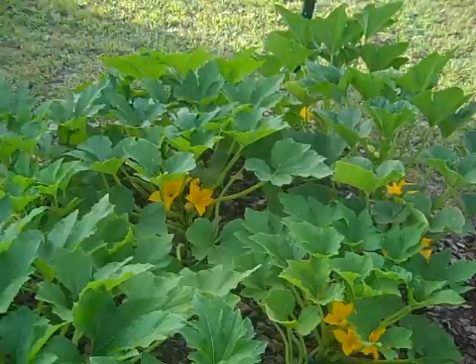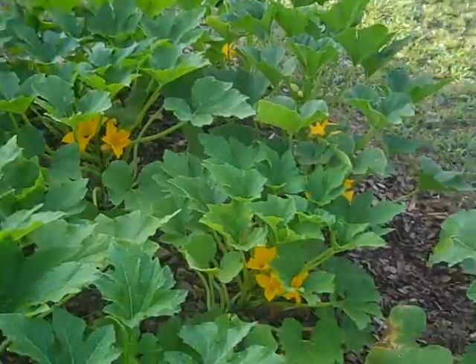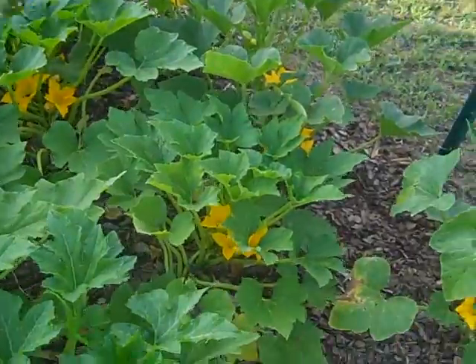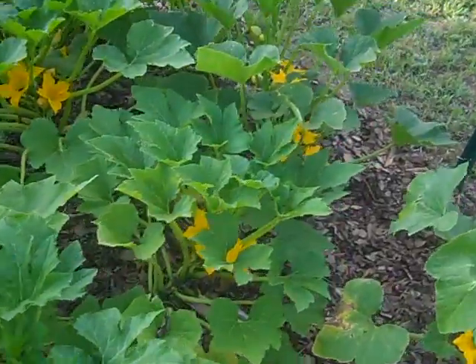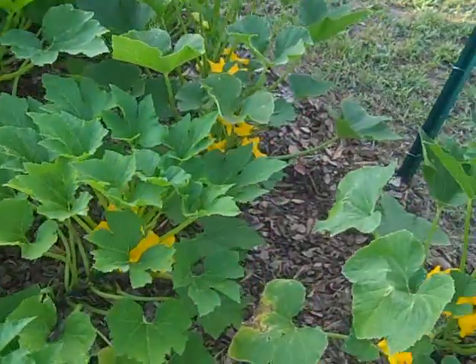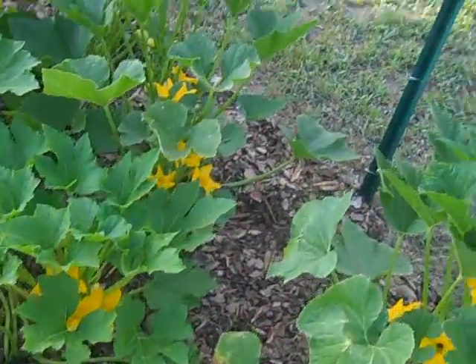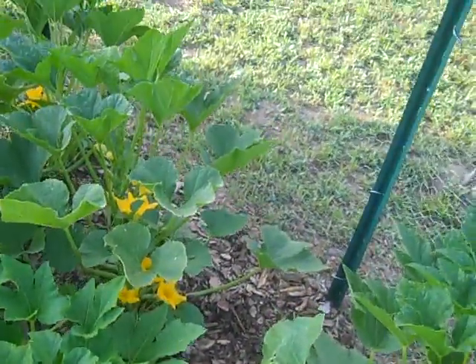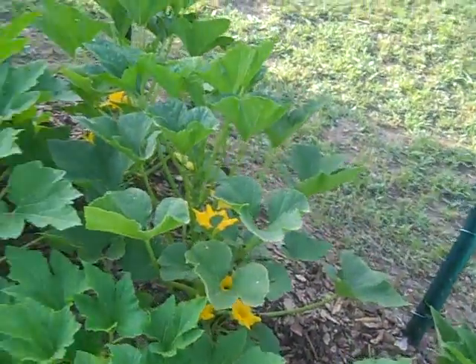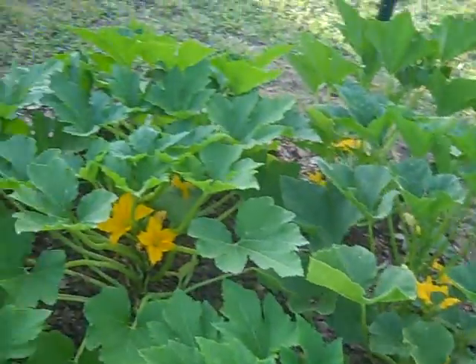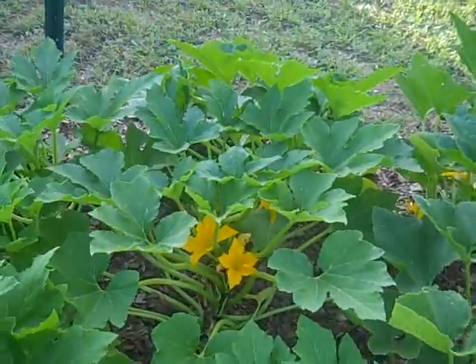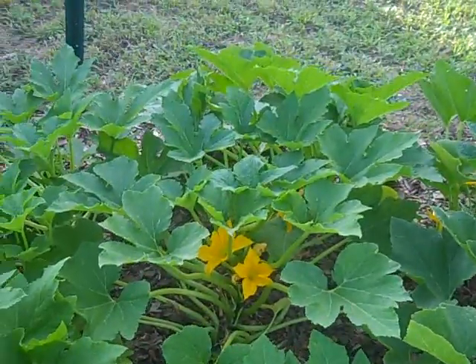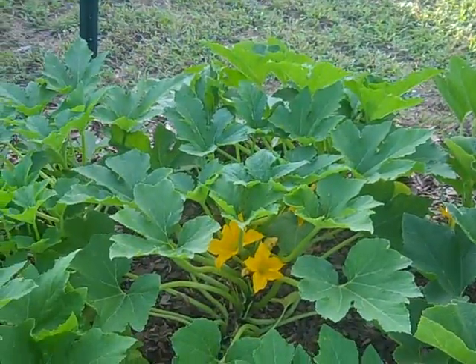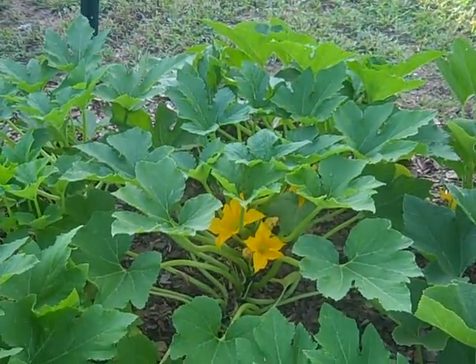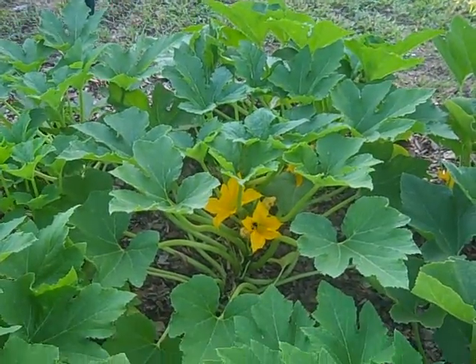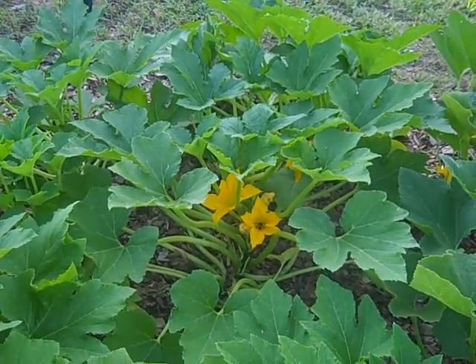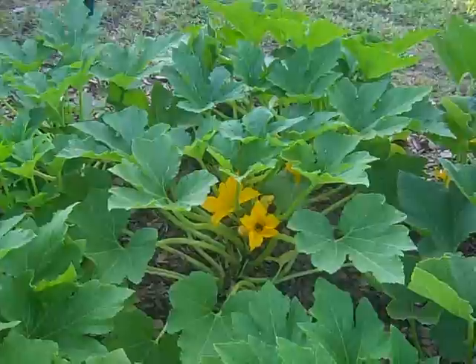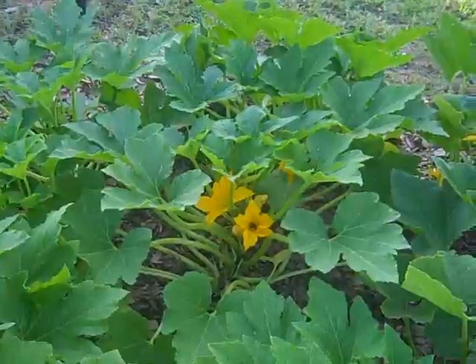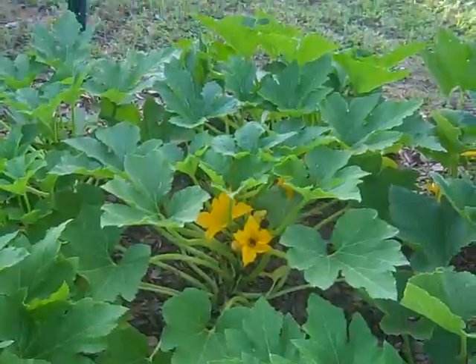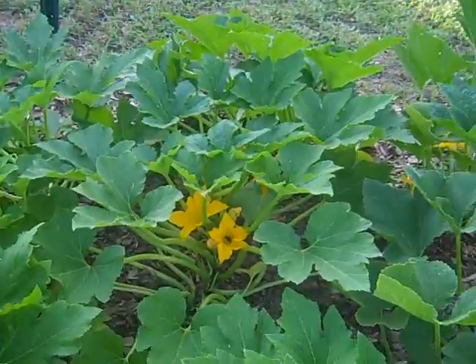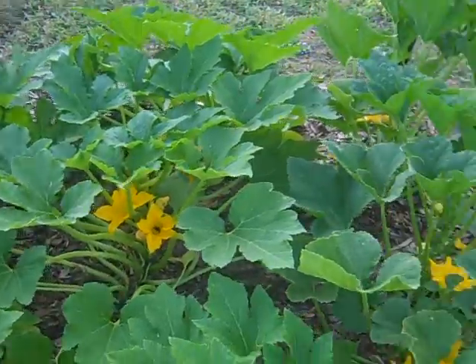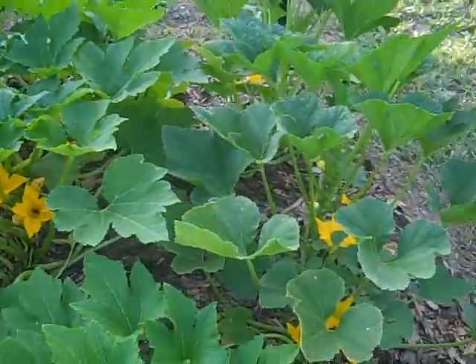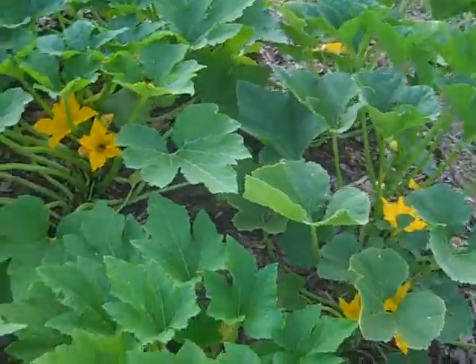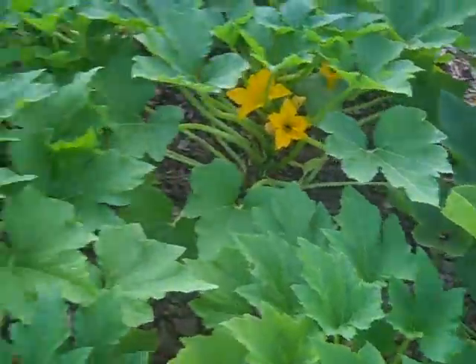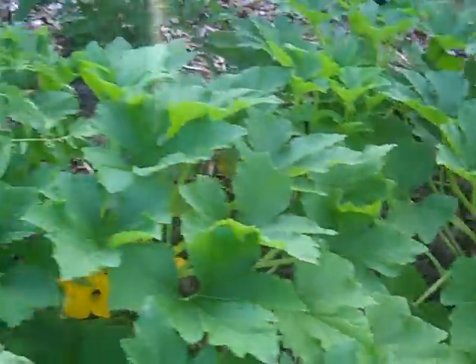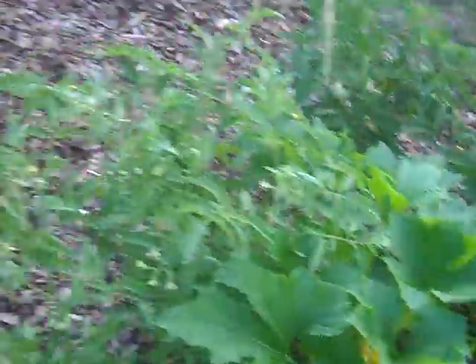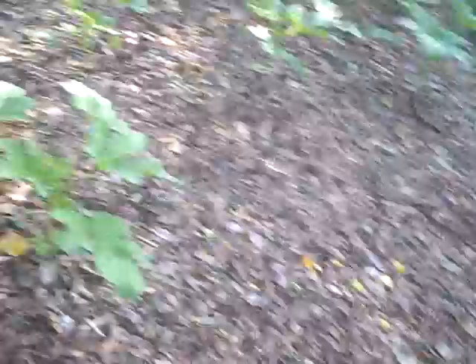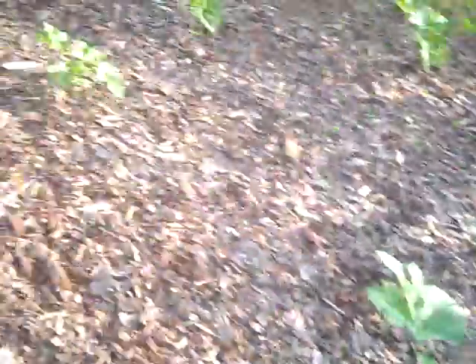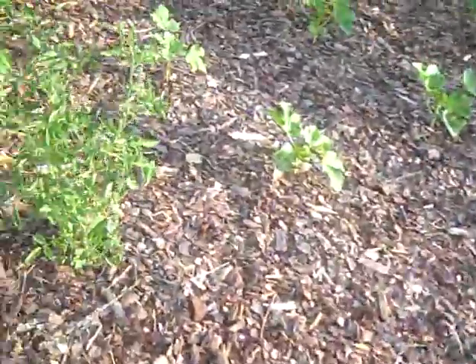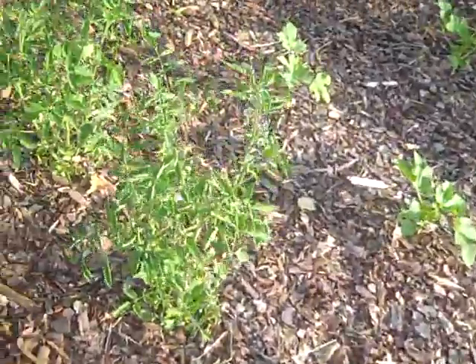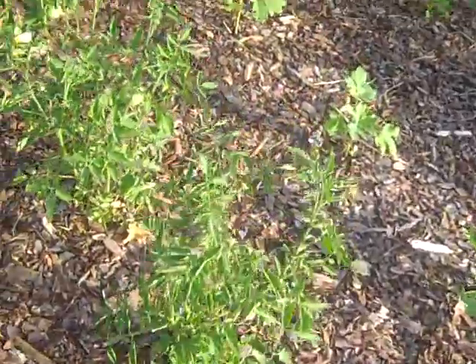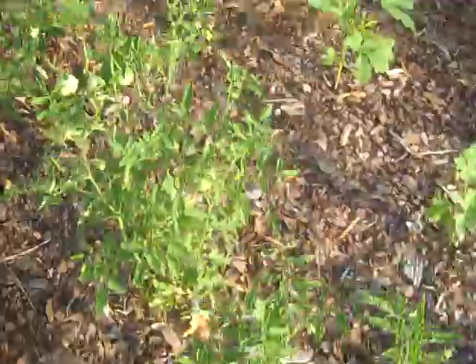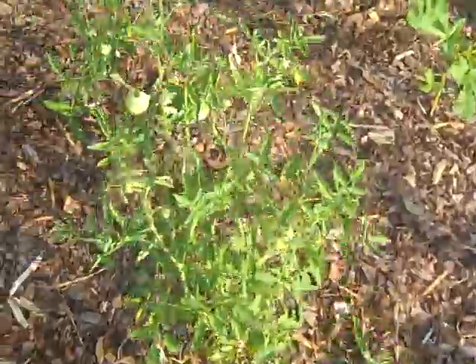Oh well, there's bees all over these flowers. I don't know if you can see them — I don't think my camera's good enough to show them. The tomatoes are continuing to grow.